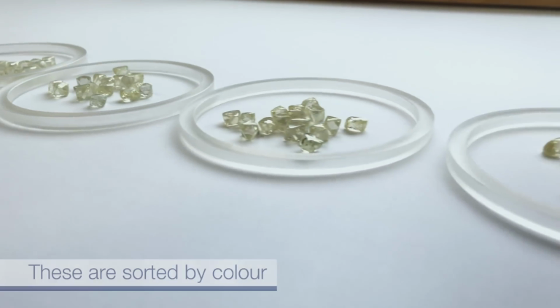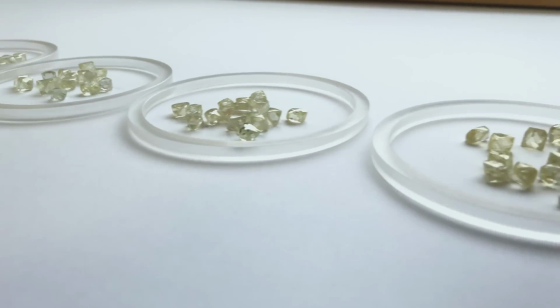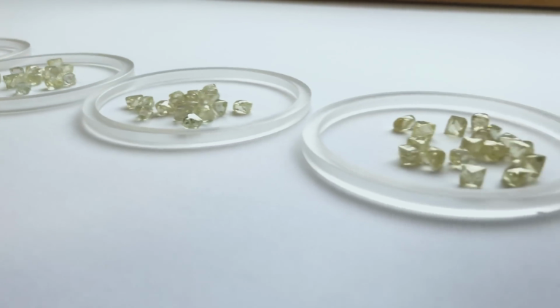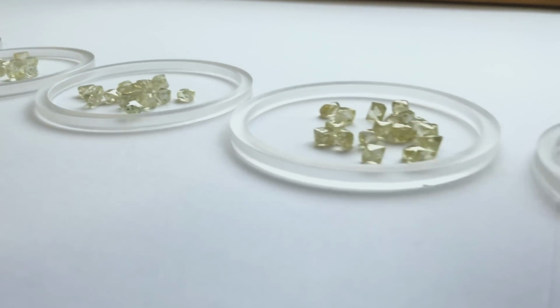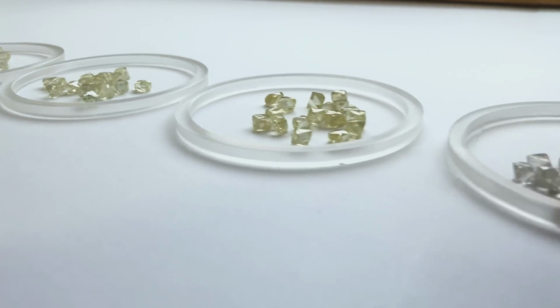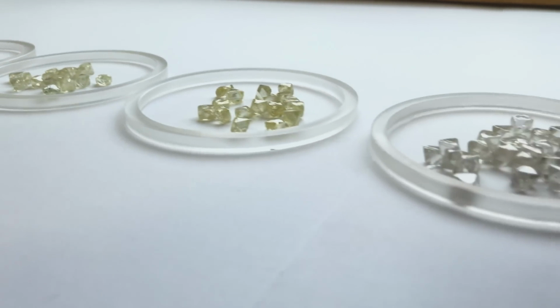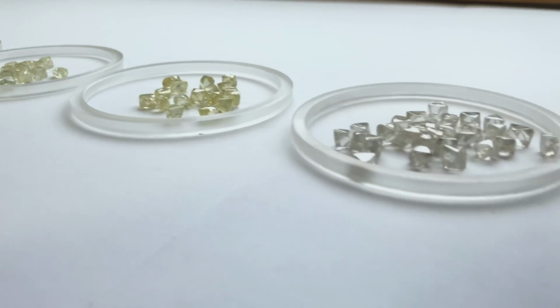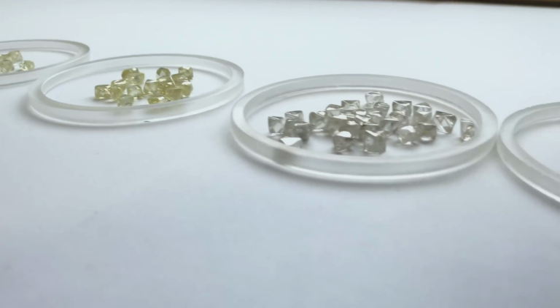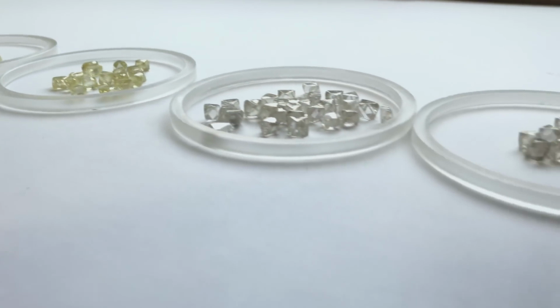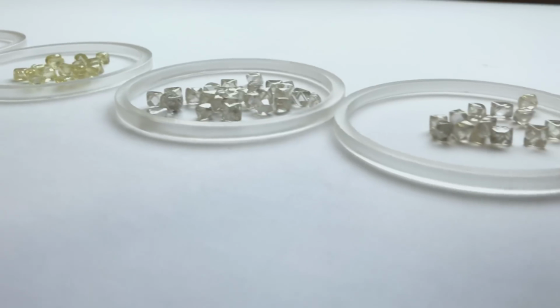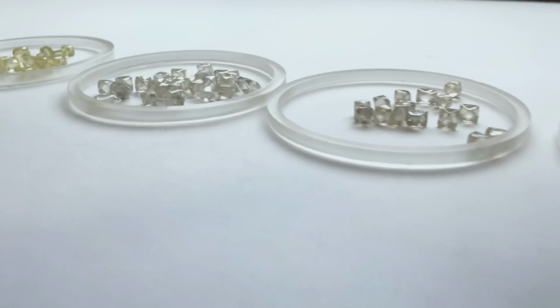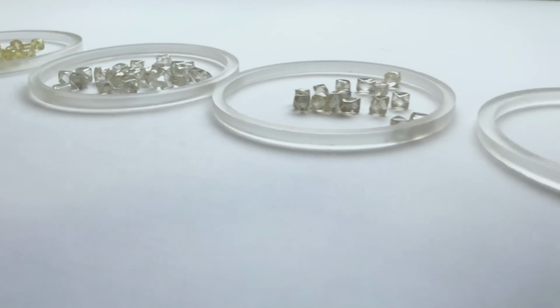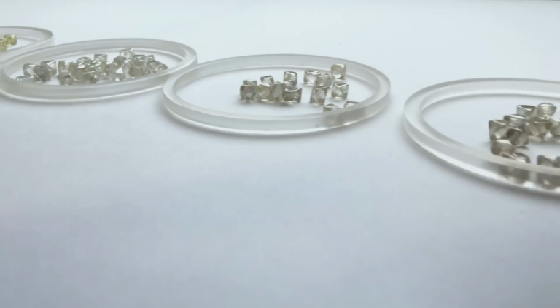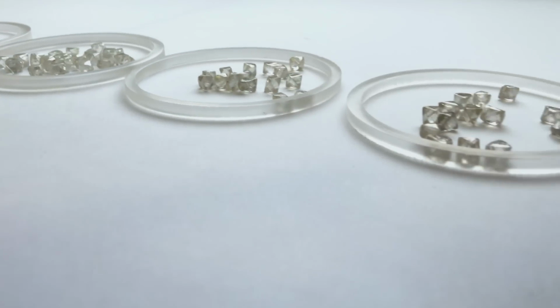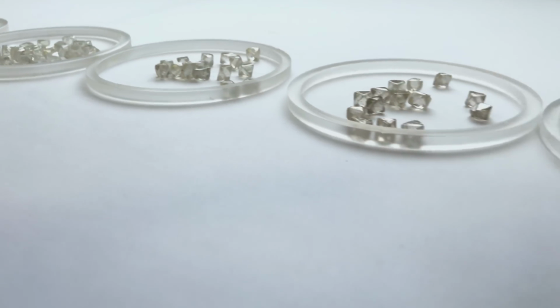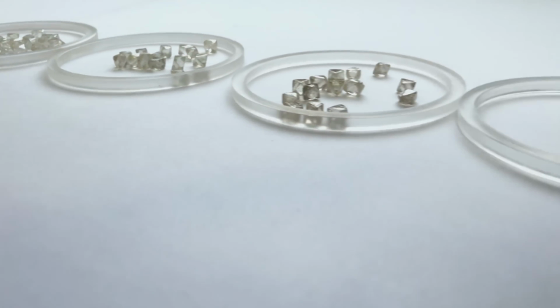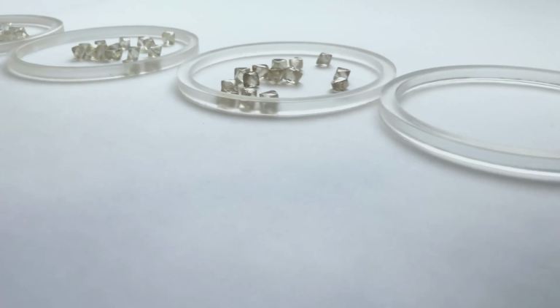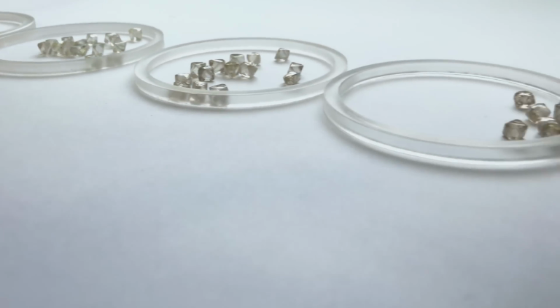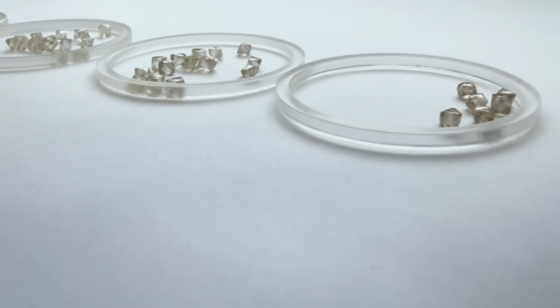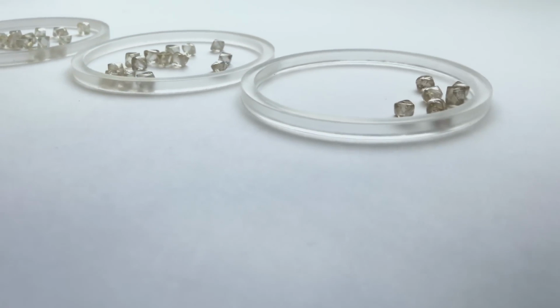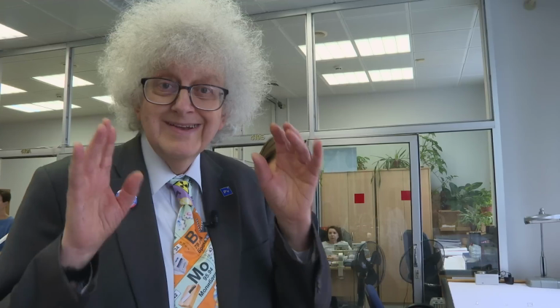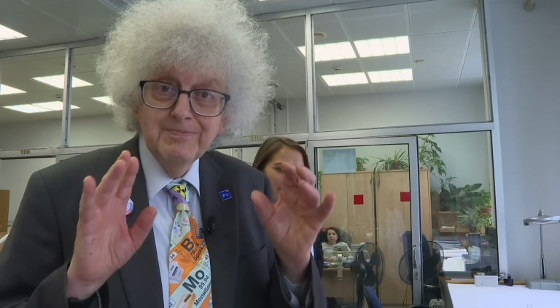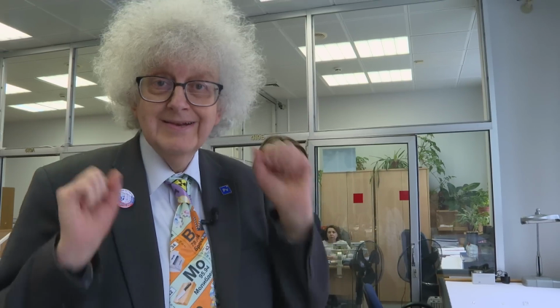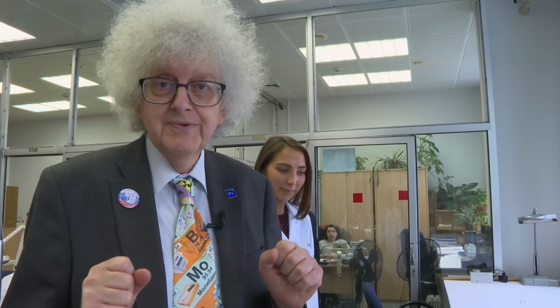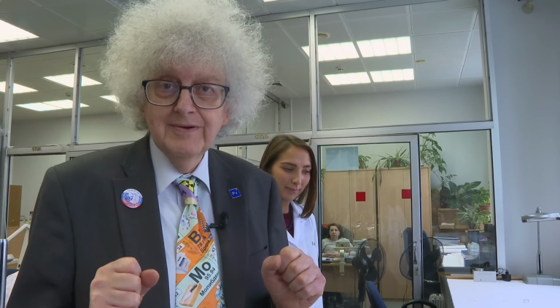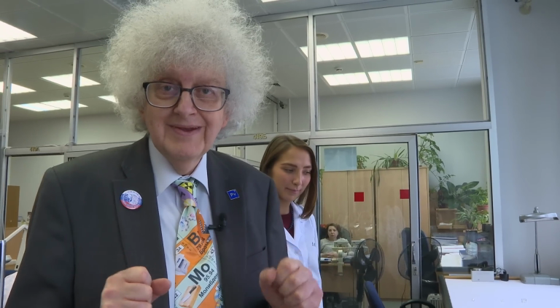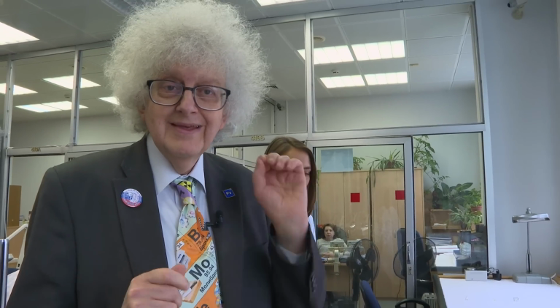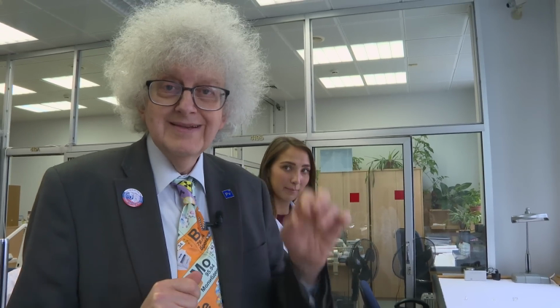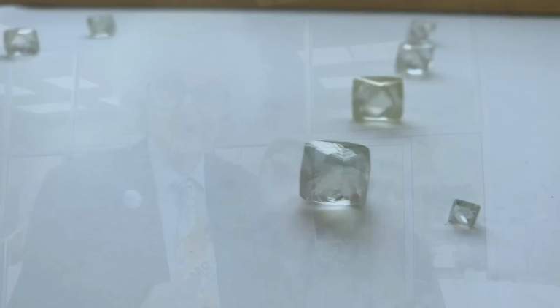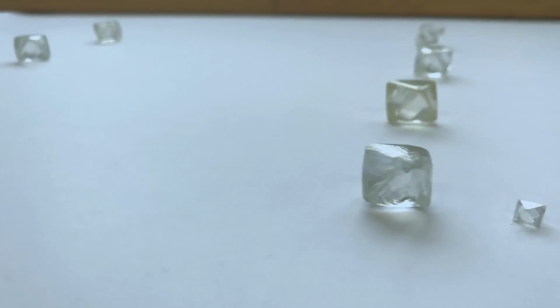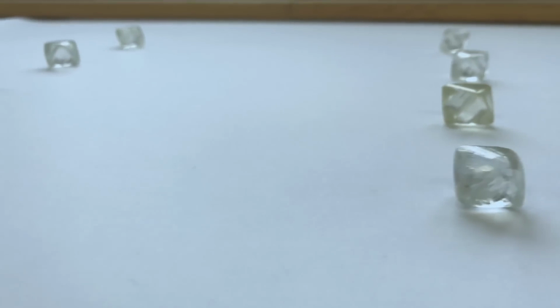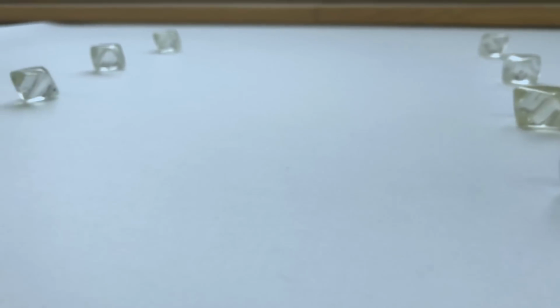Because once you've got a big box of them, if you've made a mistake, you have to sort them all over again. These diamonds are not completely pure carbon — they contain traces of nitrogen.